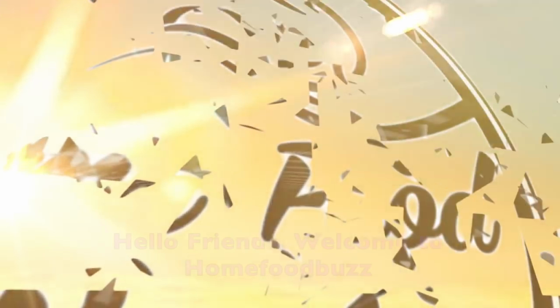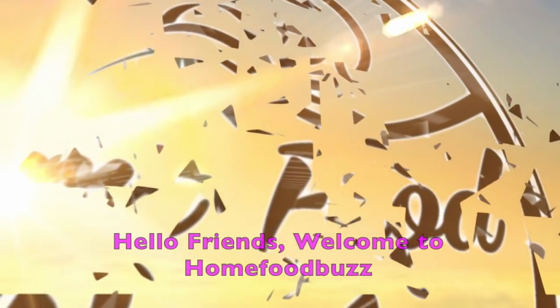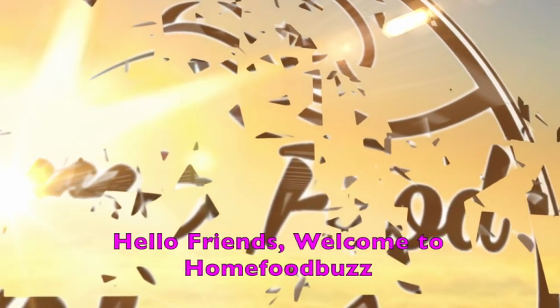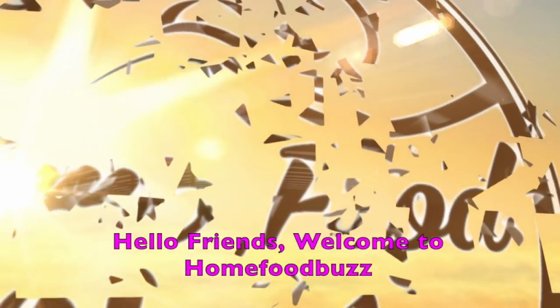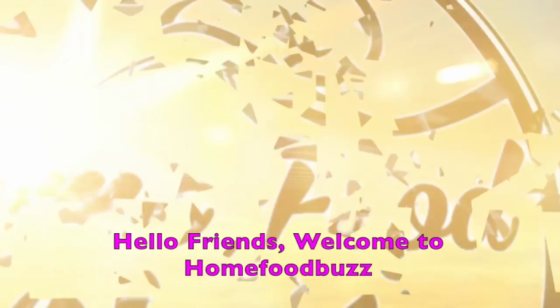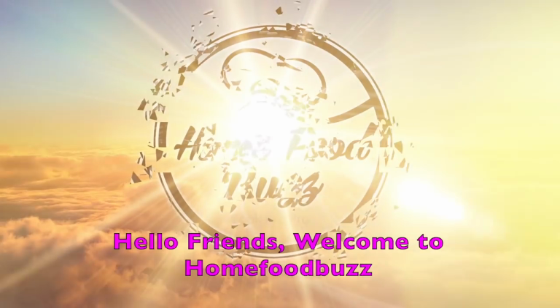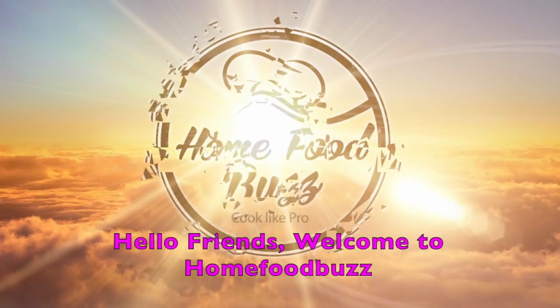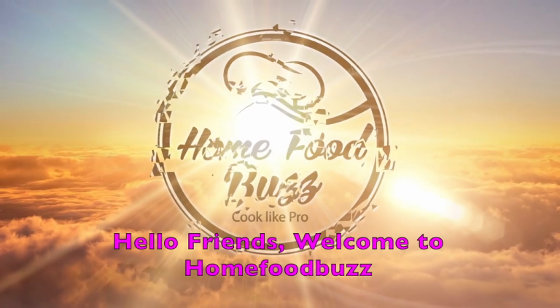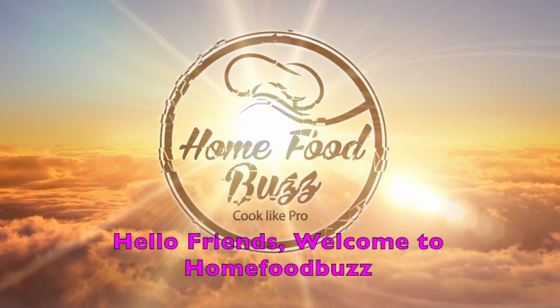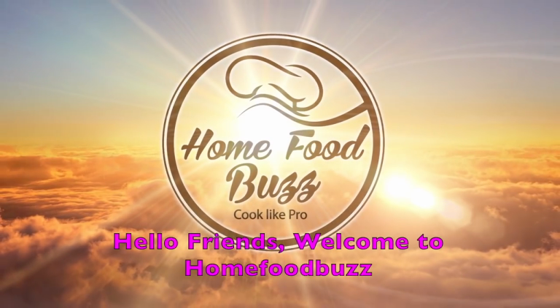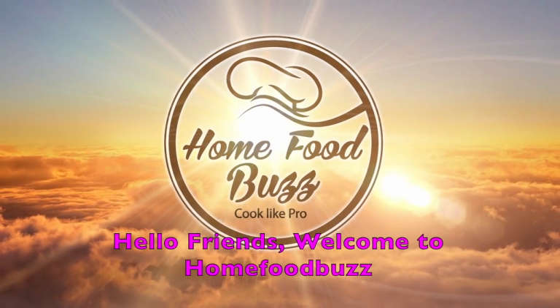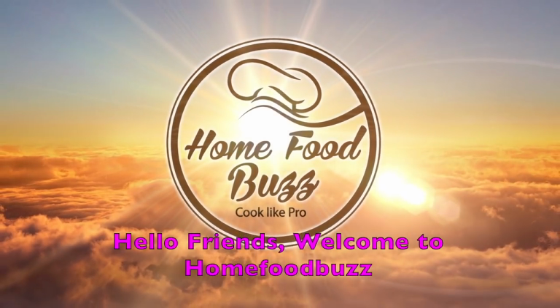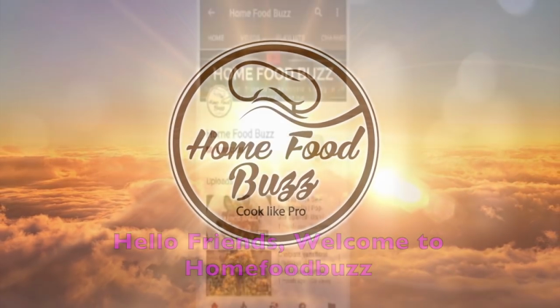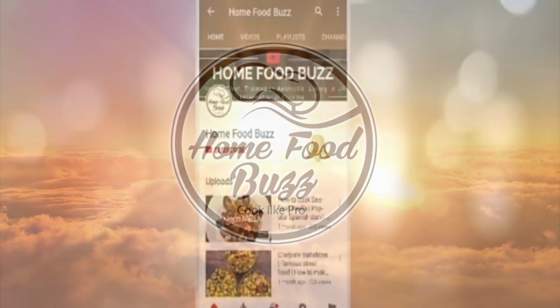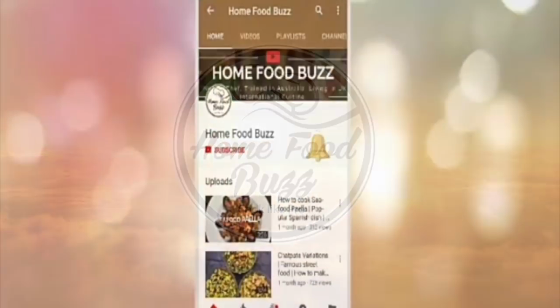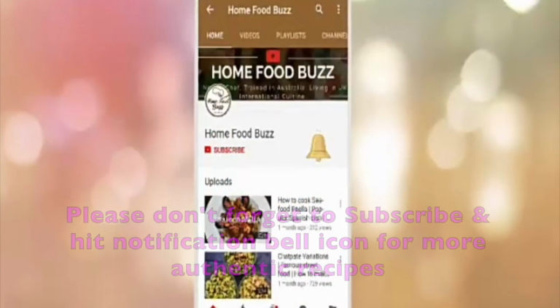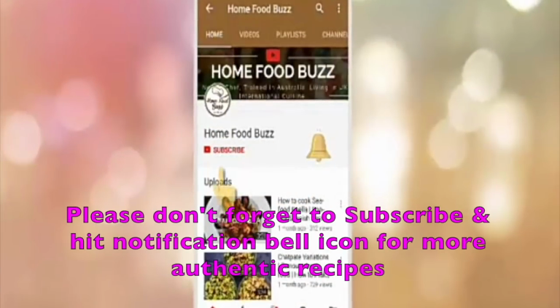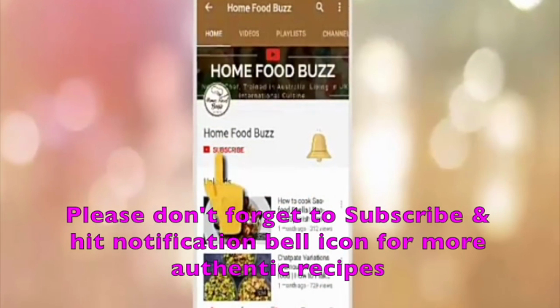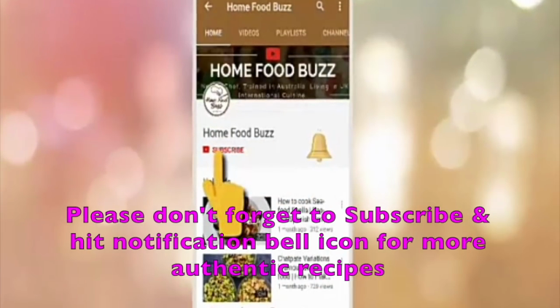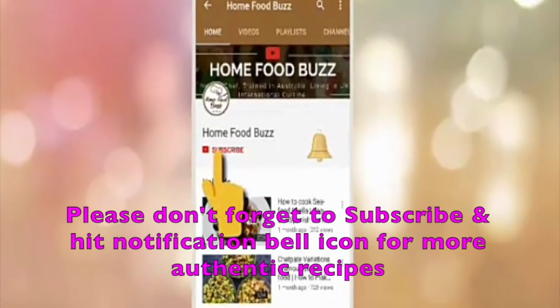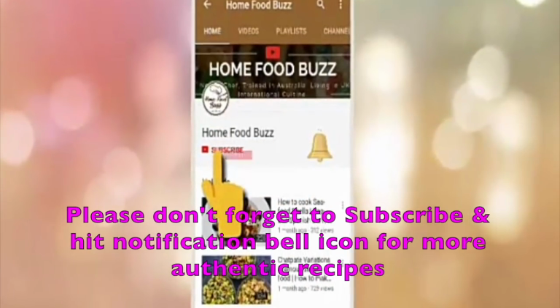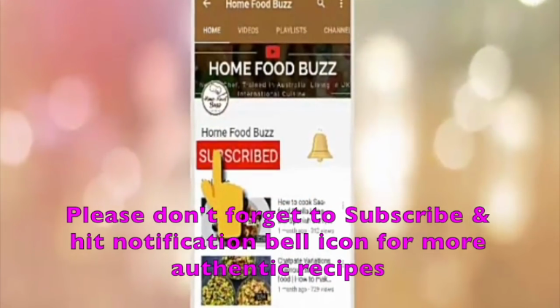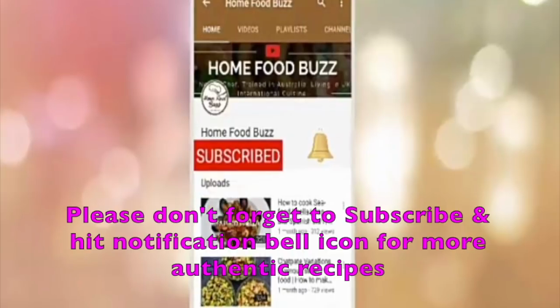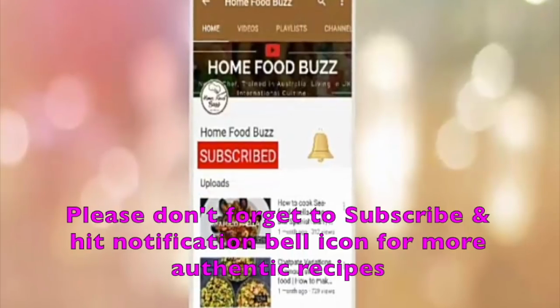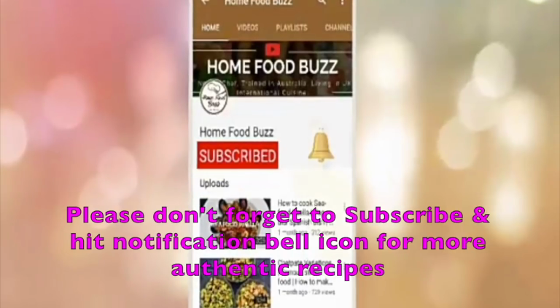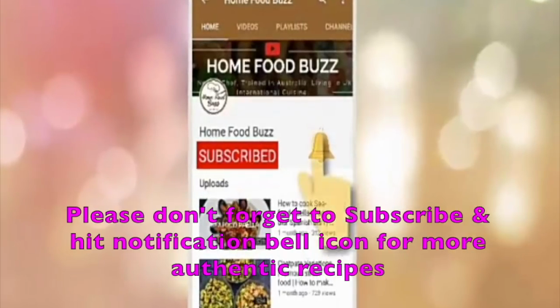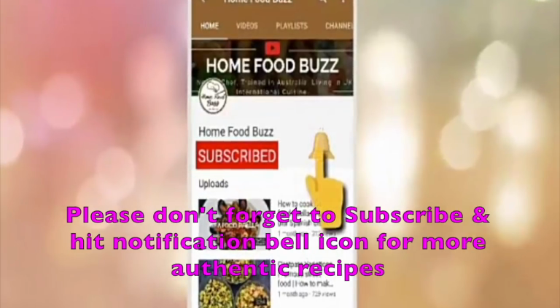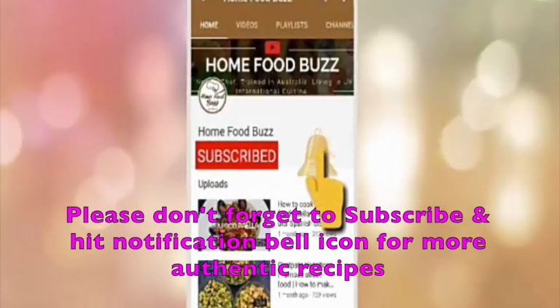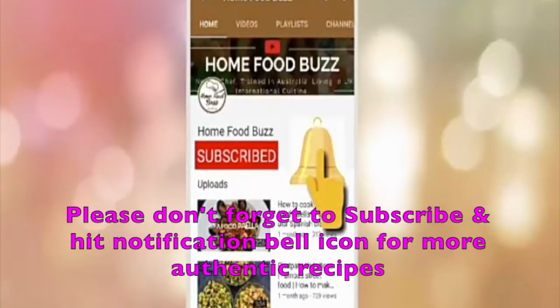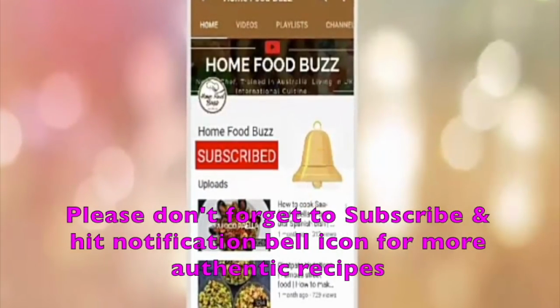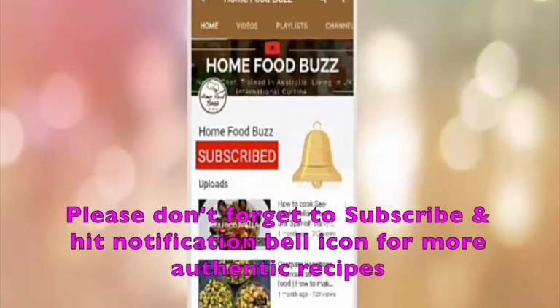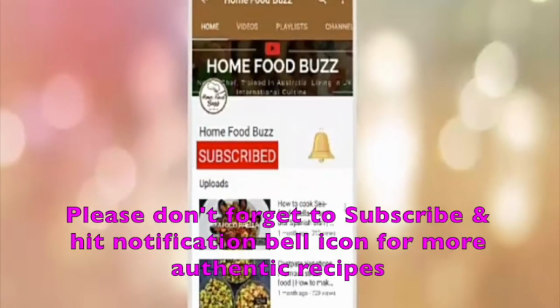Hi everyone, welcome to Home Food Bus. If you like this recipe, subscribe and click on the notification bell icon.